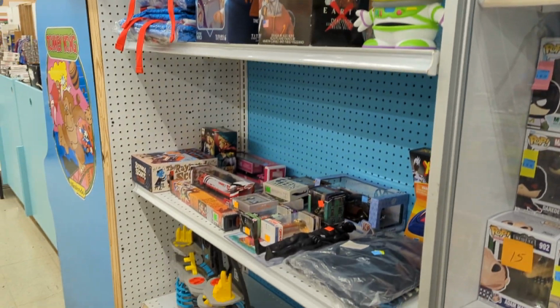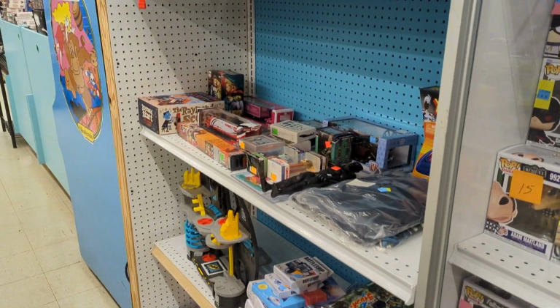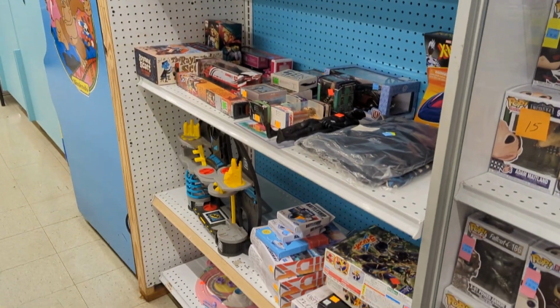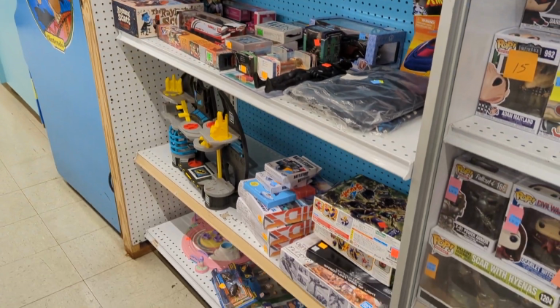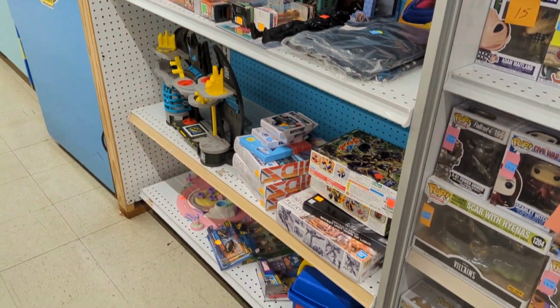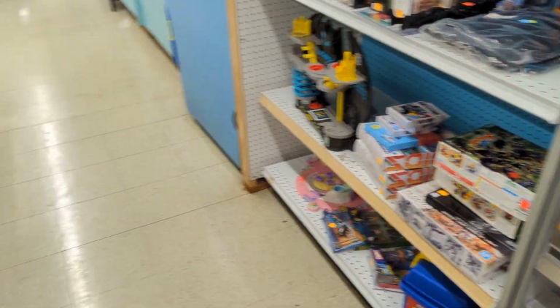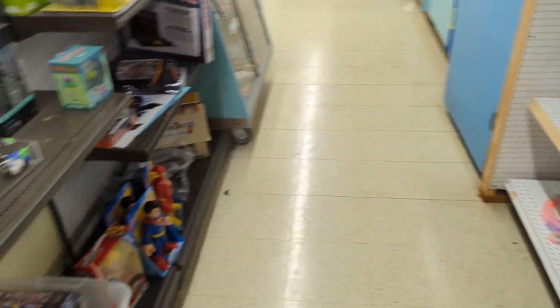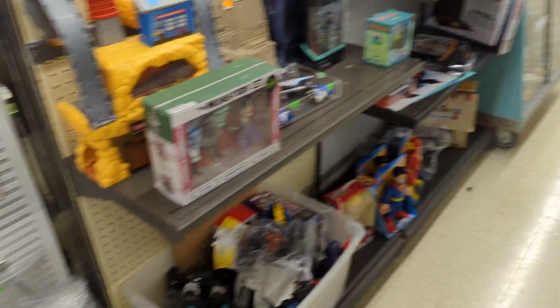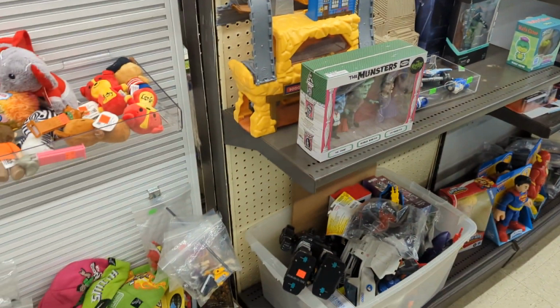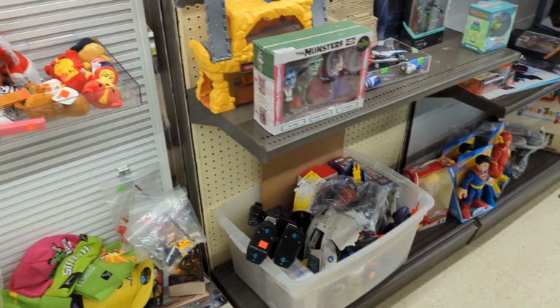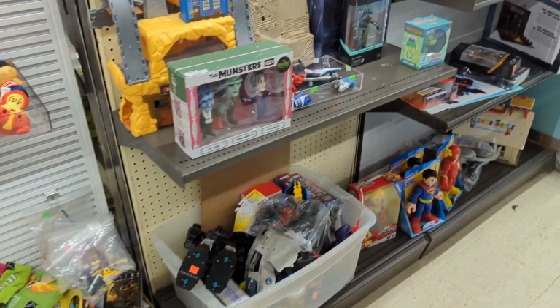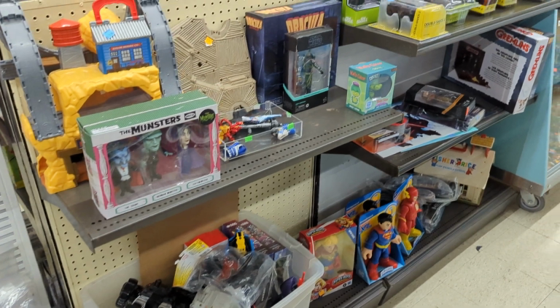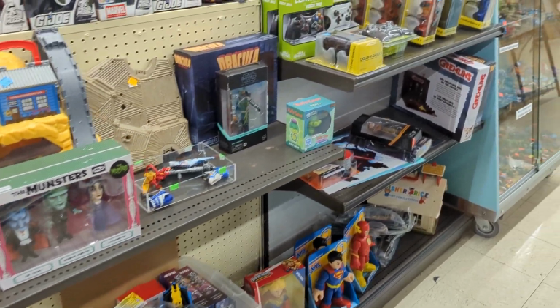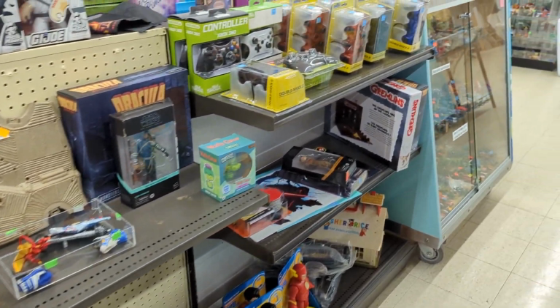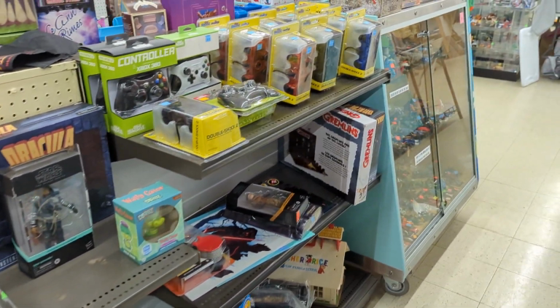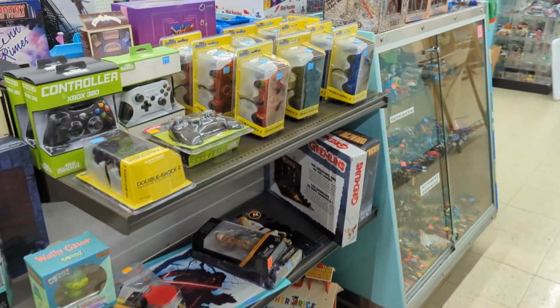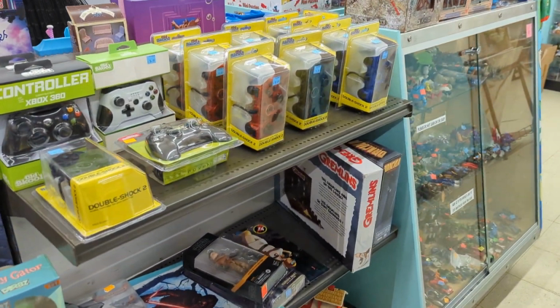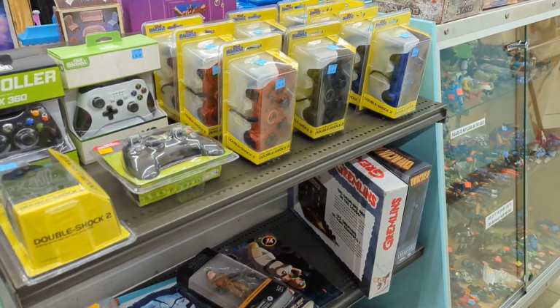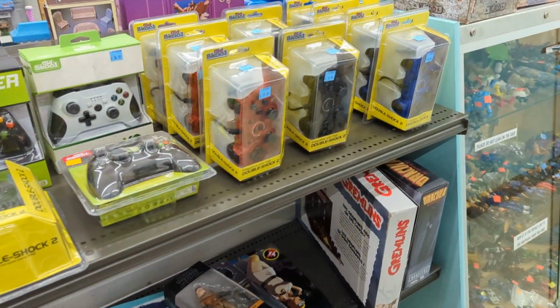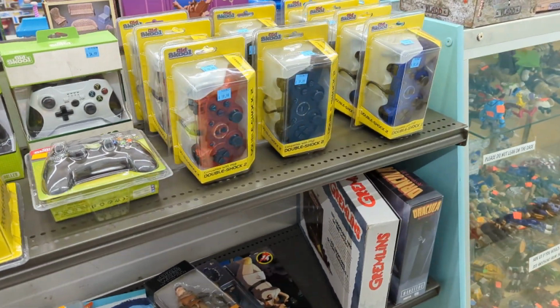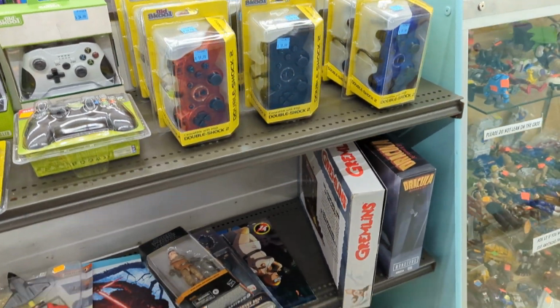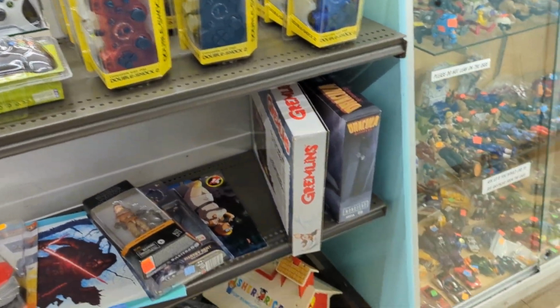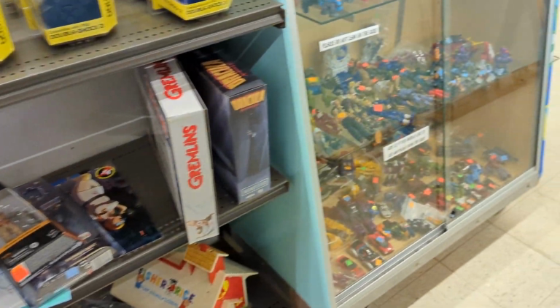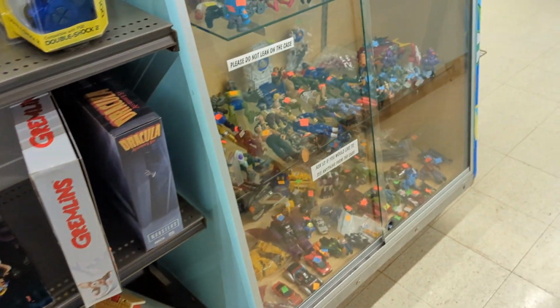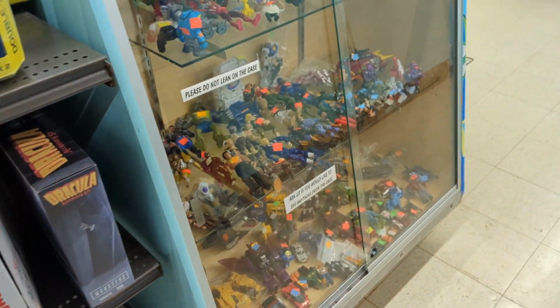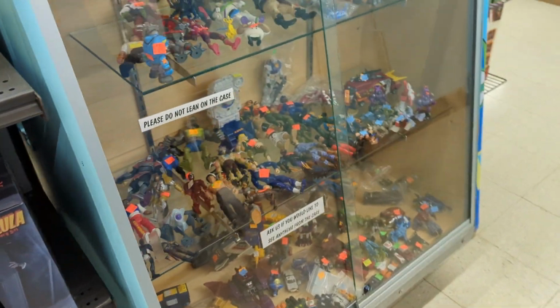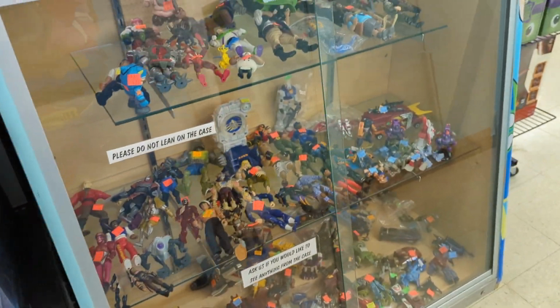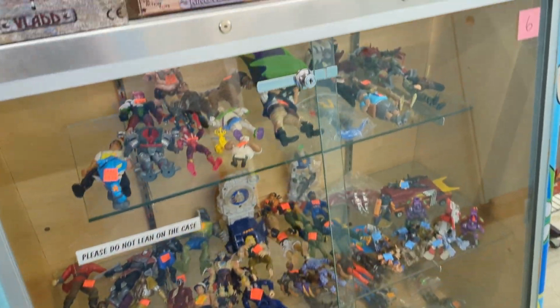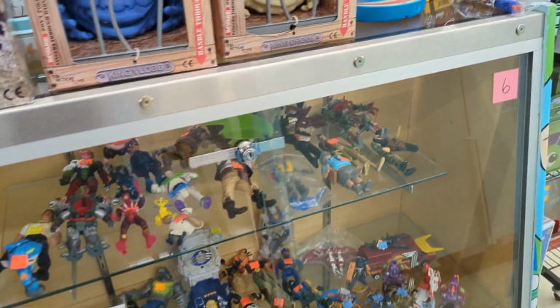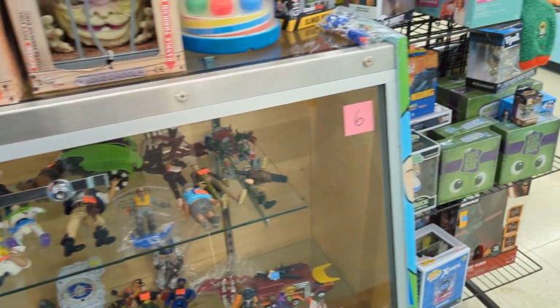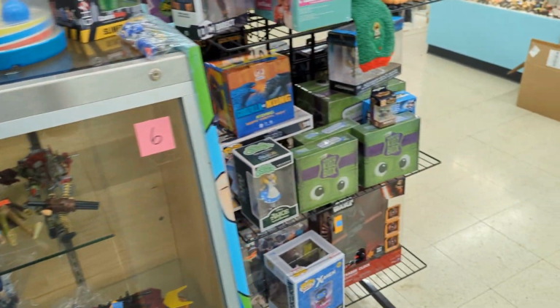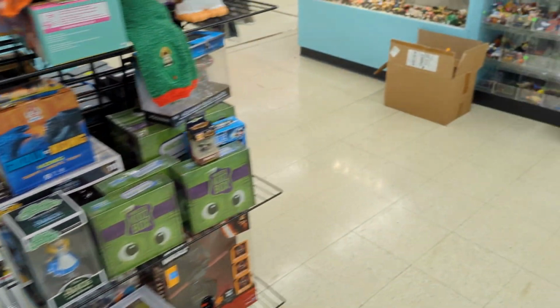We still have our eBay account — it's under just Classic Plastics Toy Store. Go ahead and check that out; we have a lot of stuff on there. We're trying to get back to regularly posting things. So if you see anything in here, we can ship.